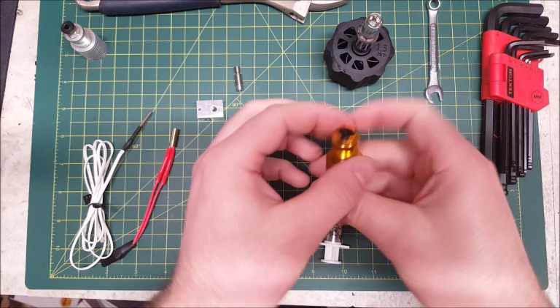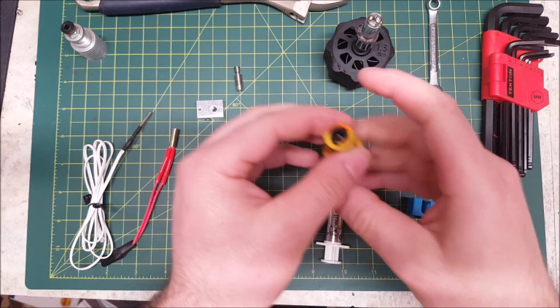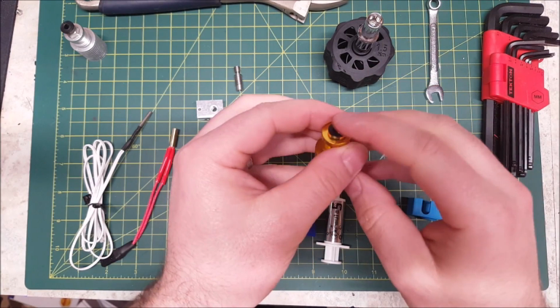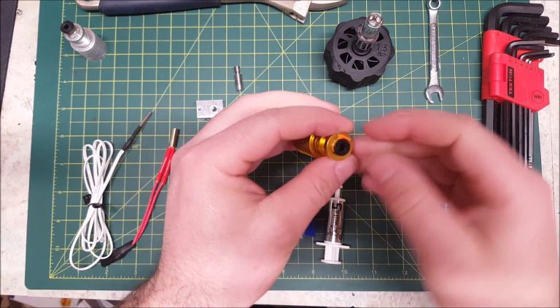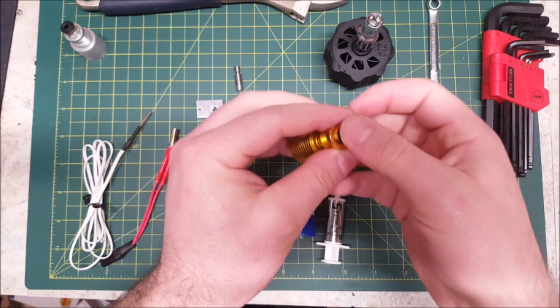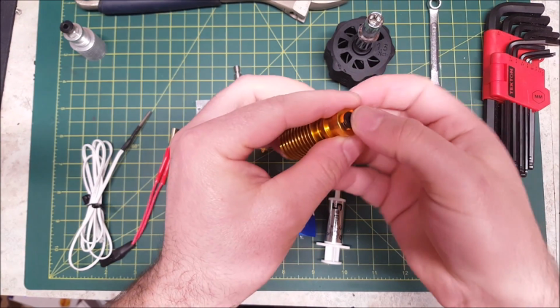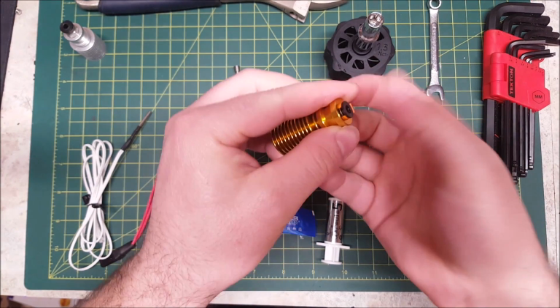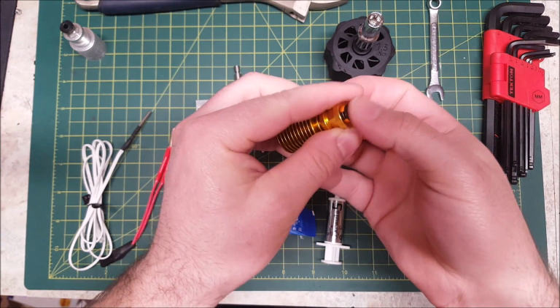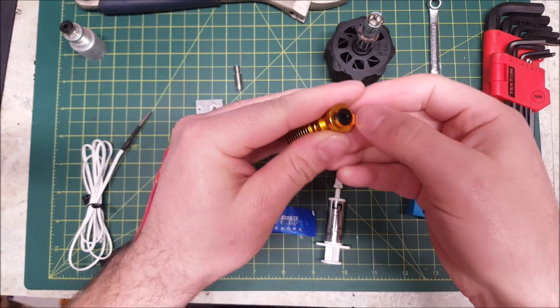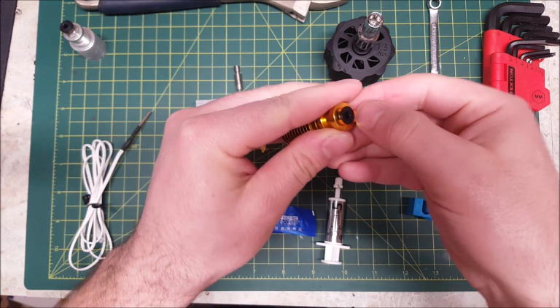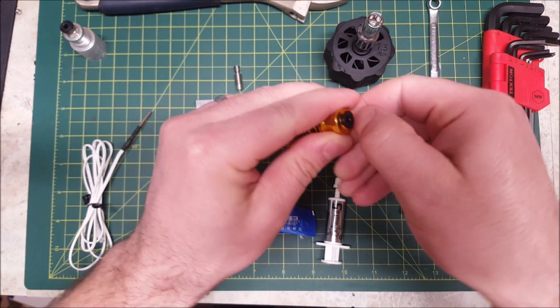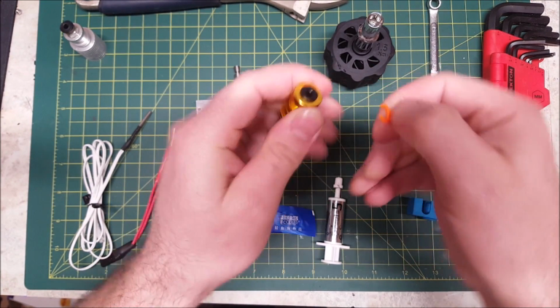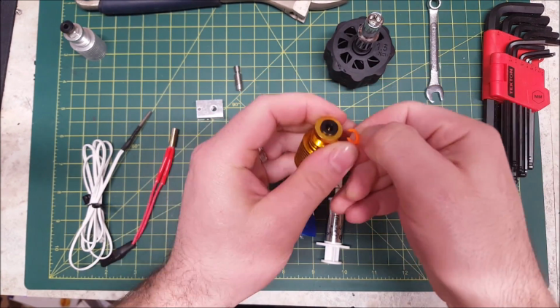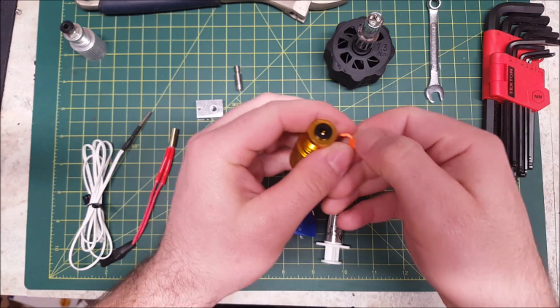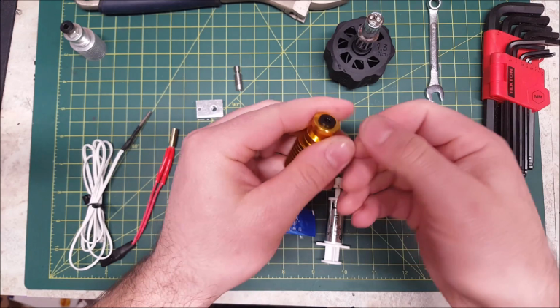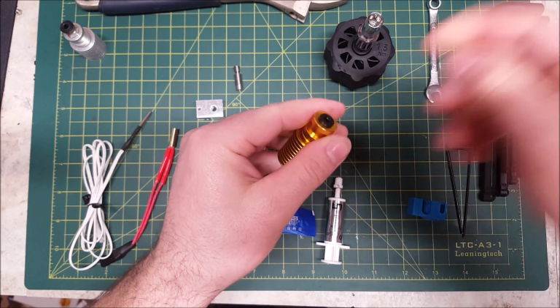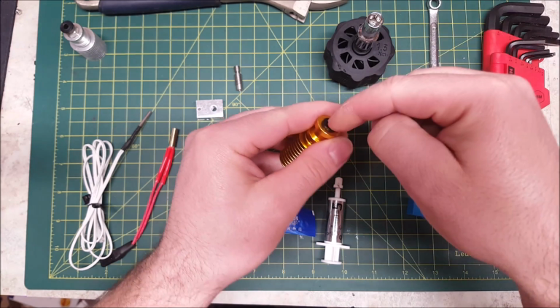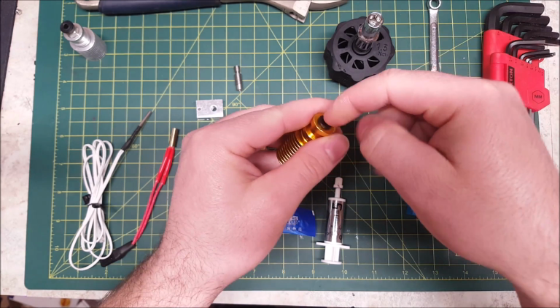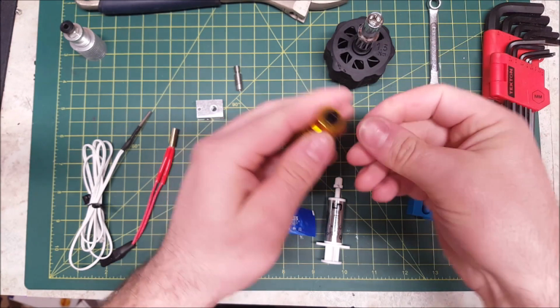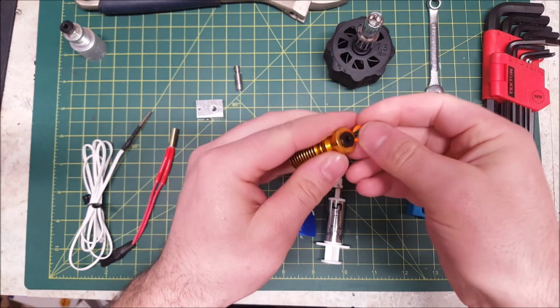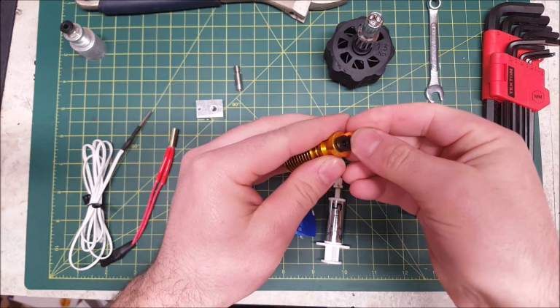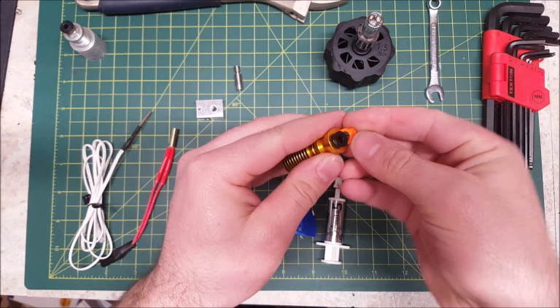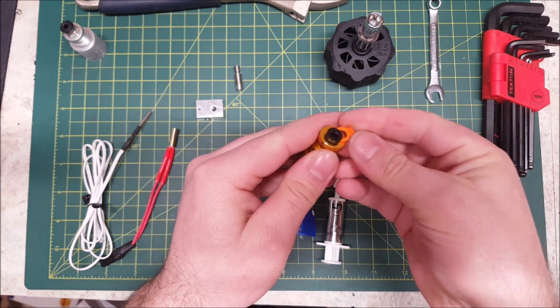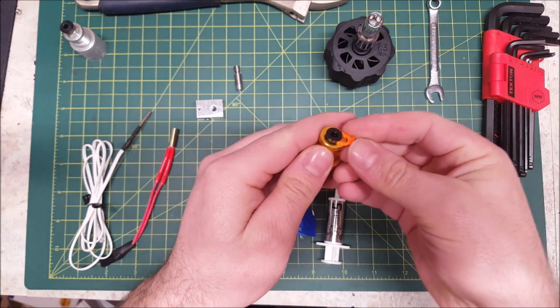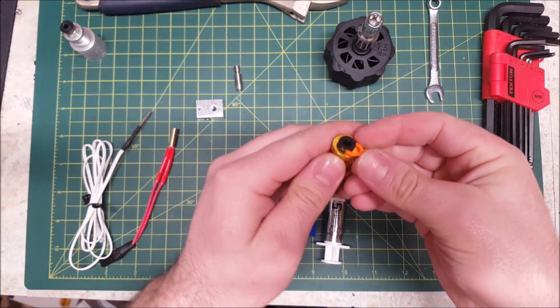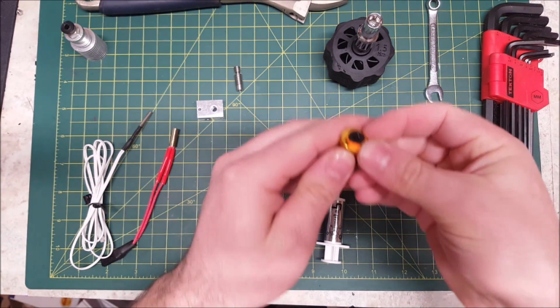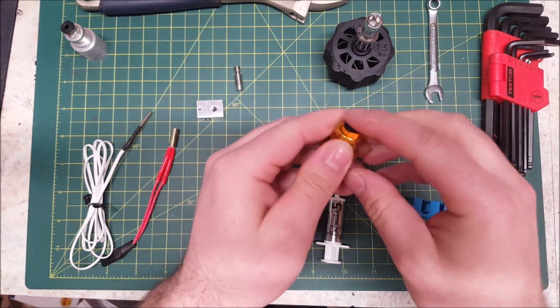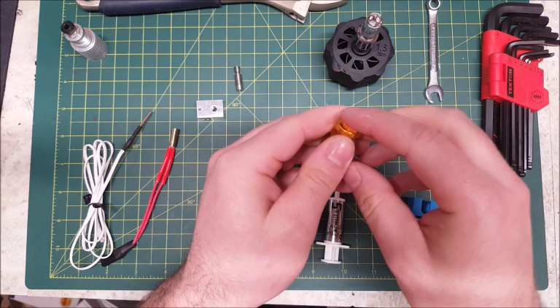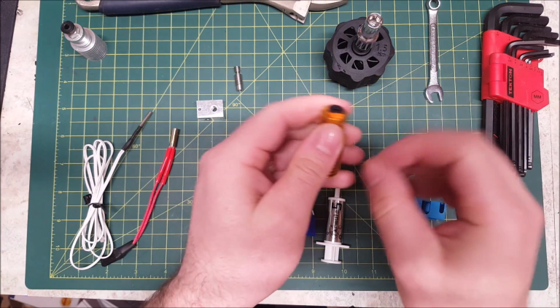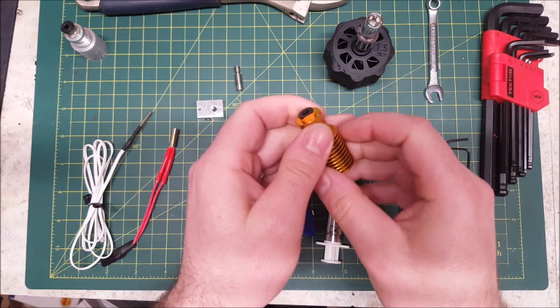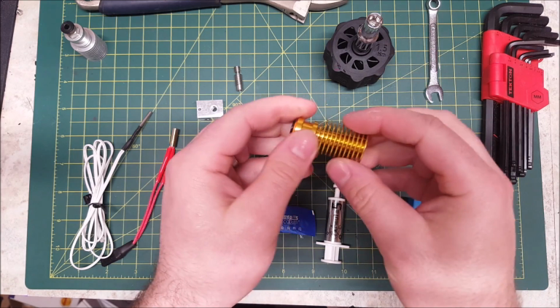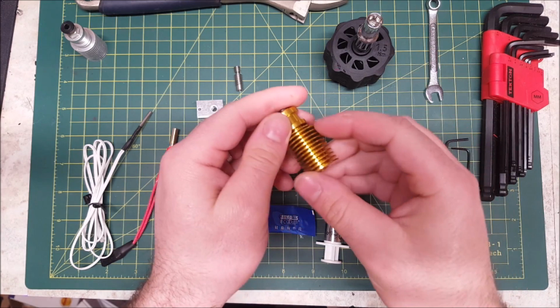With the newer style, this is a plastic one — it just clips in. The newer styles come with a plastic clip-in bowden connector, whereas the older styles were simply threaded and you would have to screw in a bowden connector. You take the little clip out, put your bowden tube in, and once it's in and at the bottom, you put the clip back in and that locks it into place.